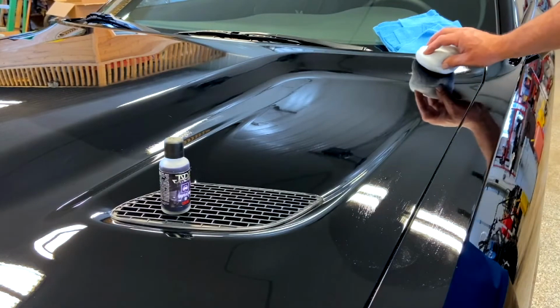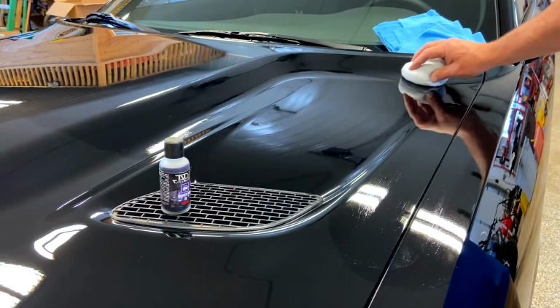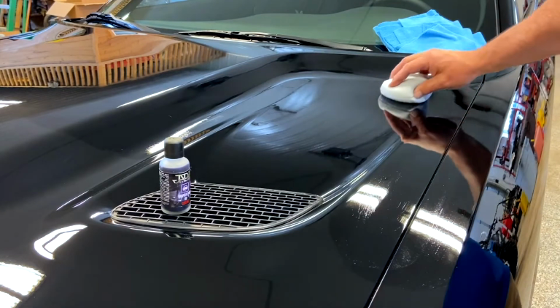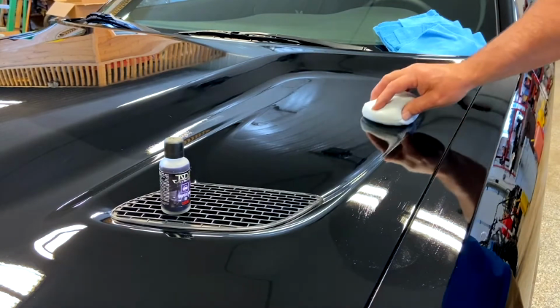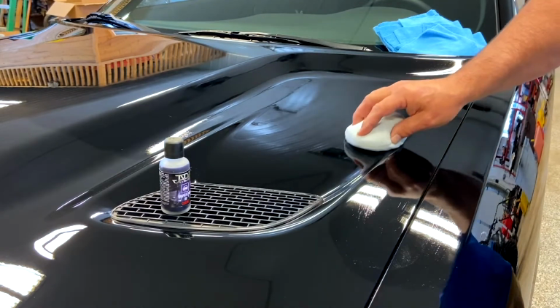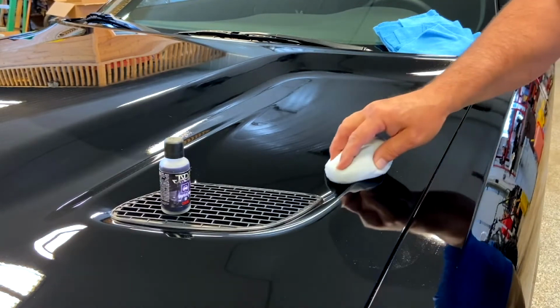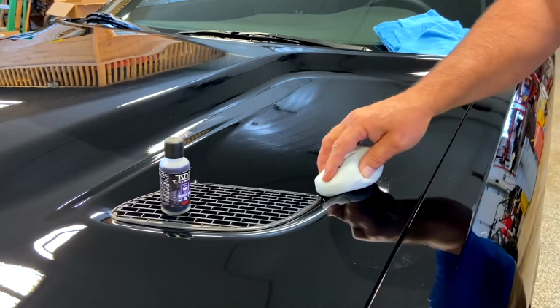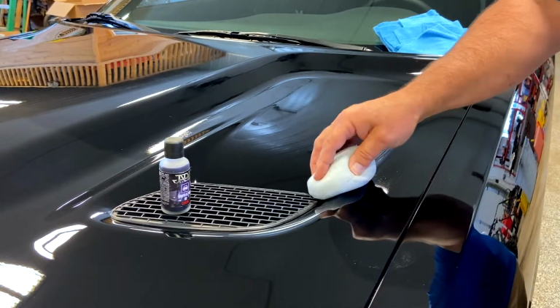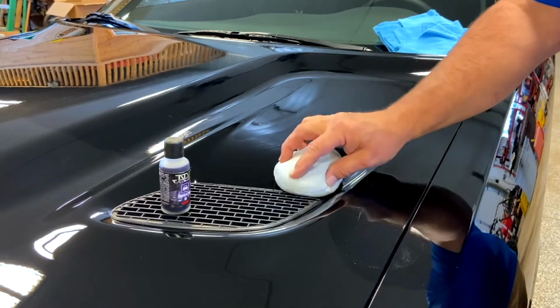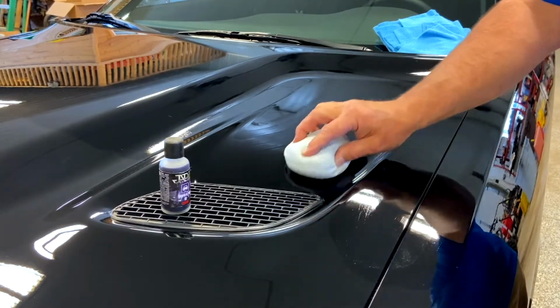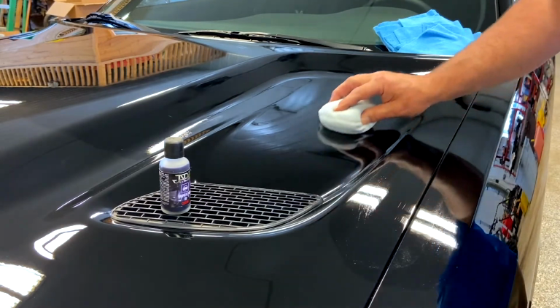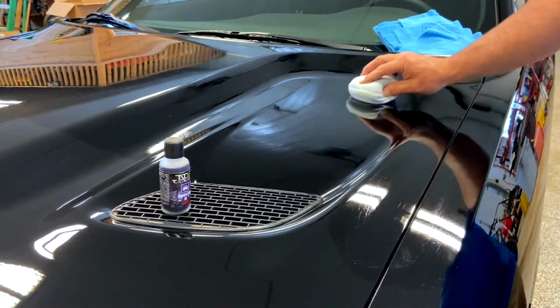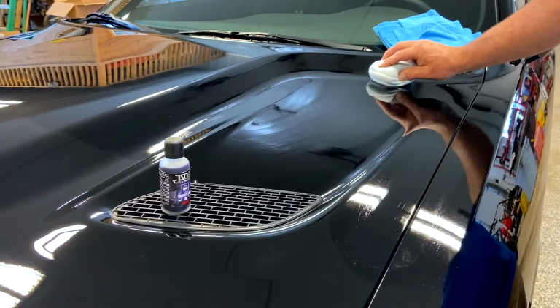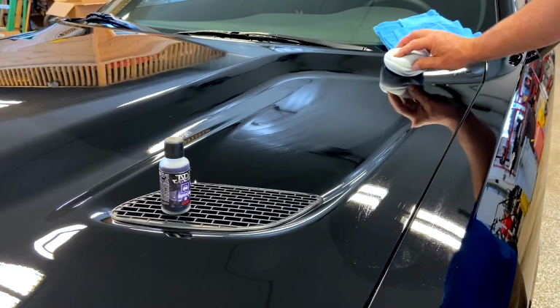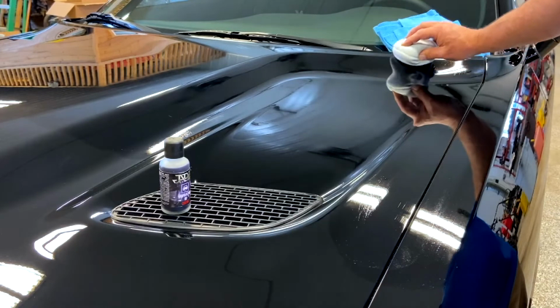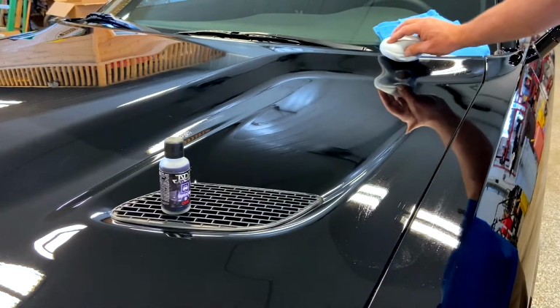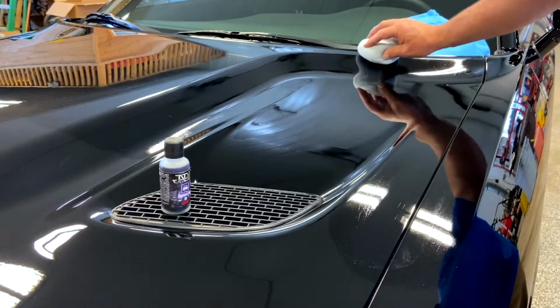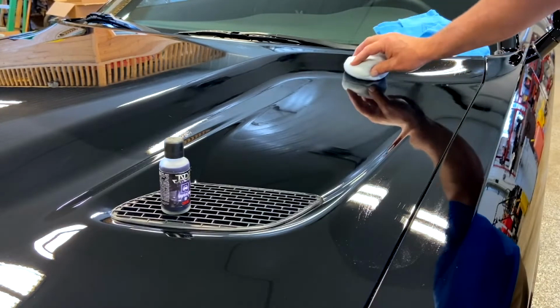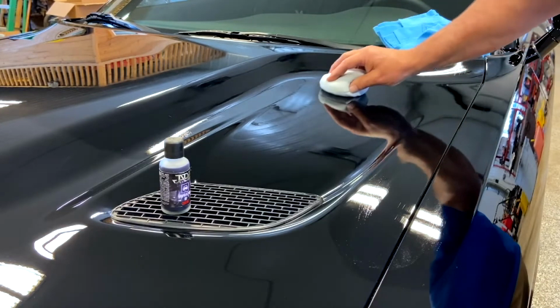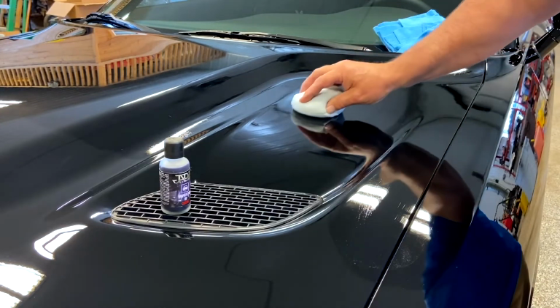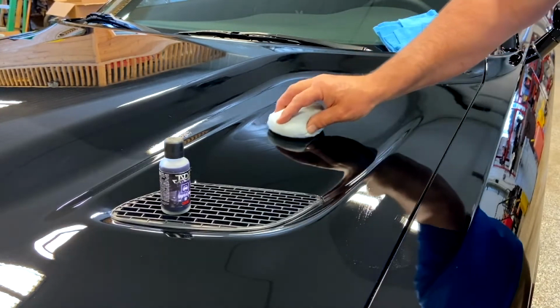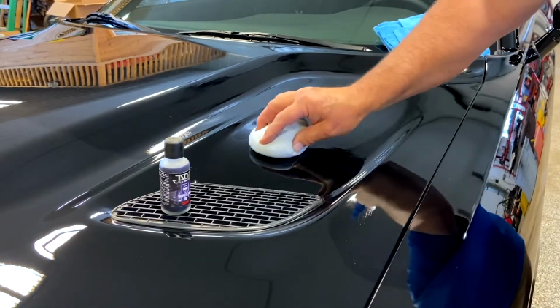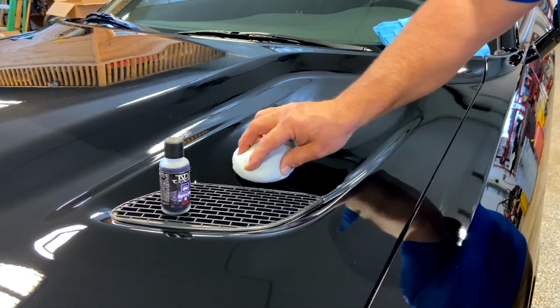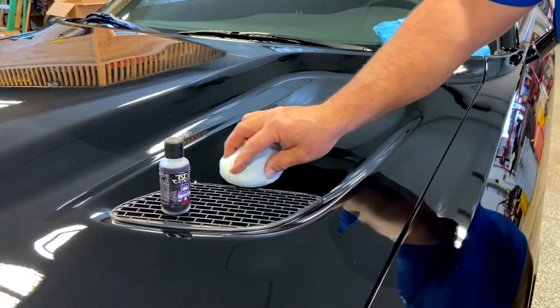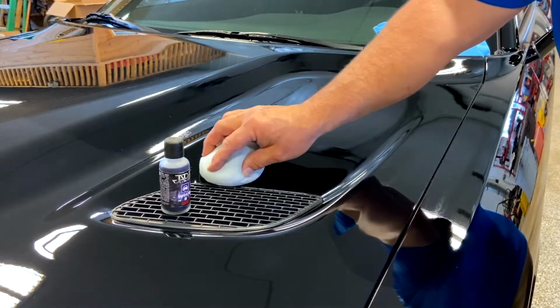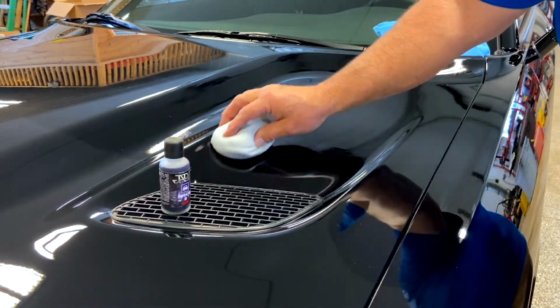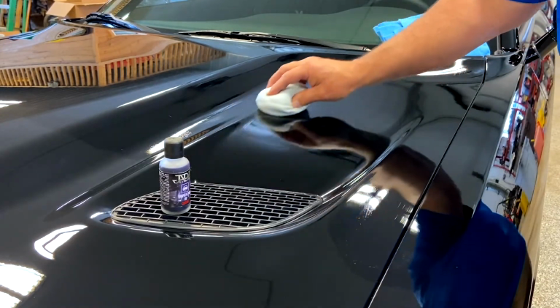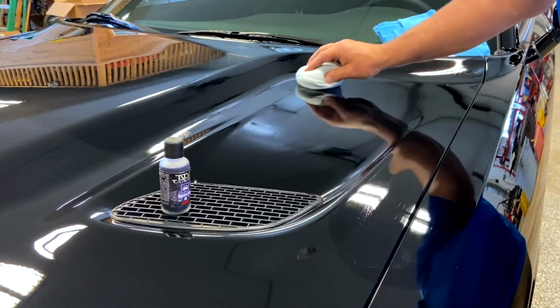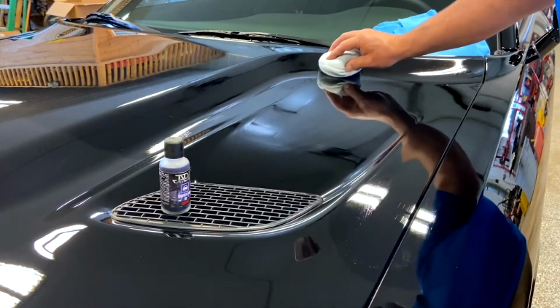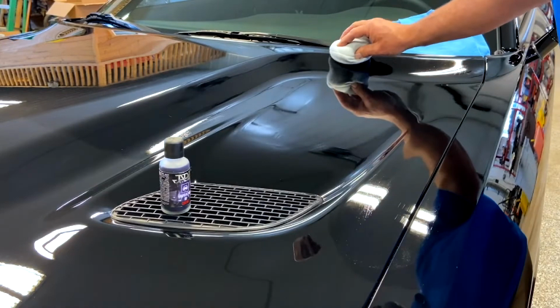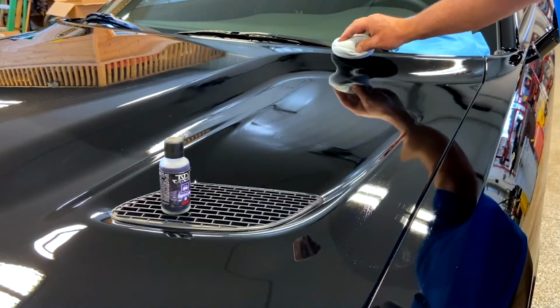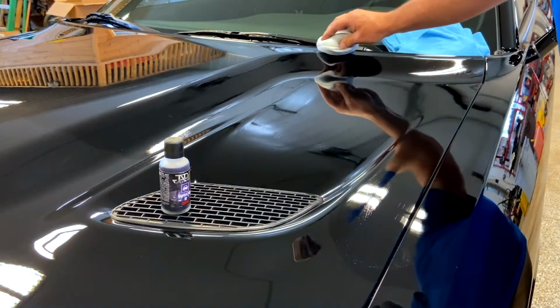You don't have to go fast. This product will set up and start to flash in roughly two to three minutes before you do your wipe off.